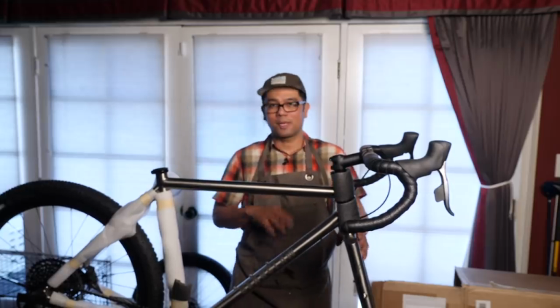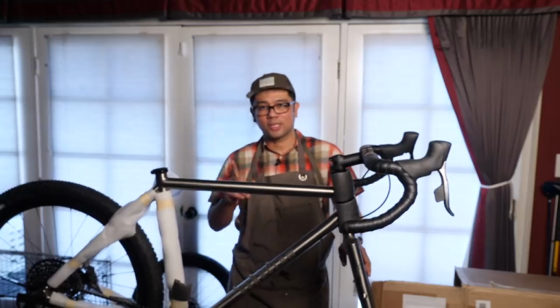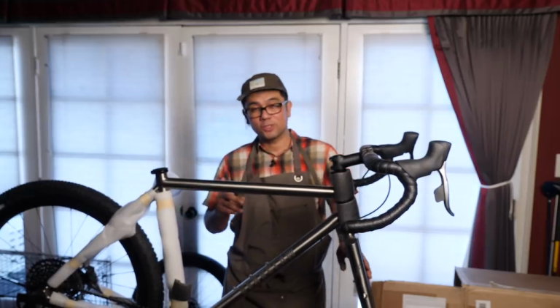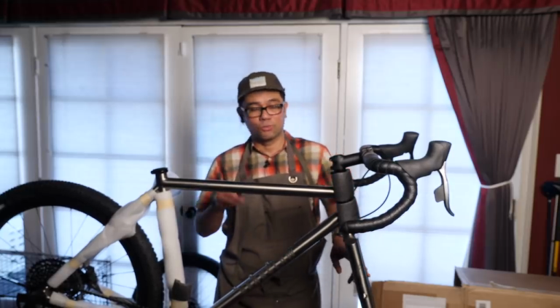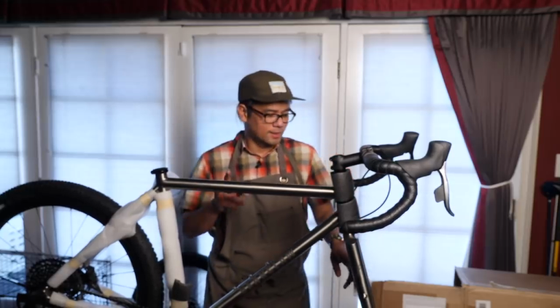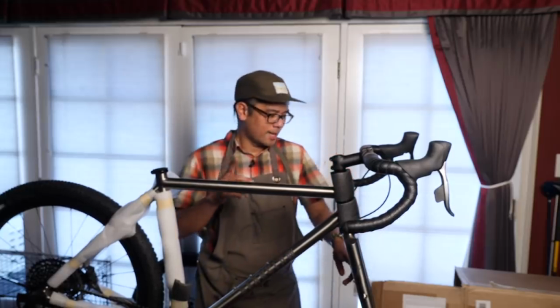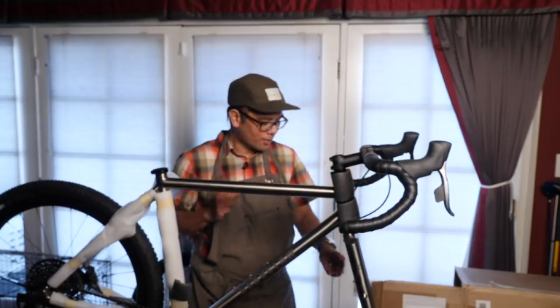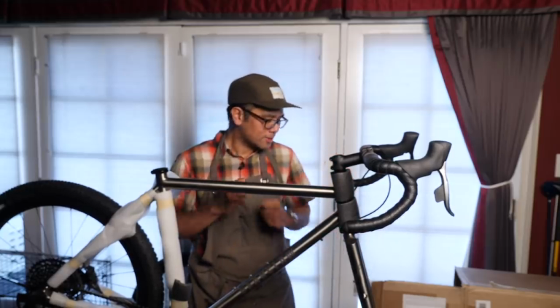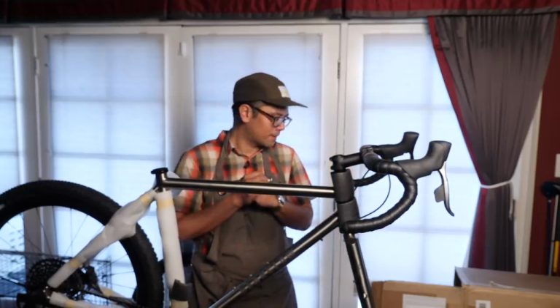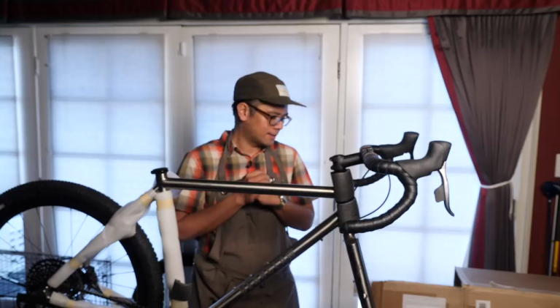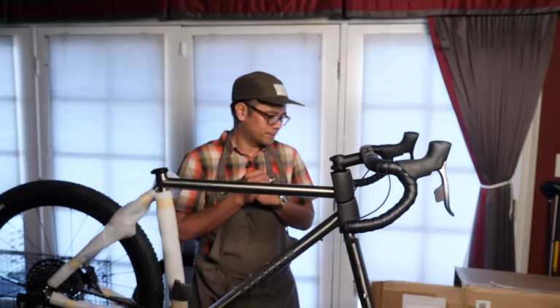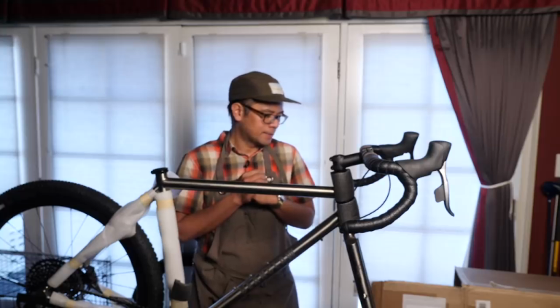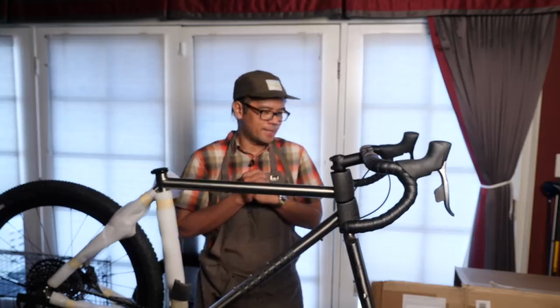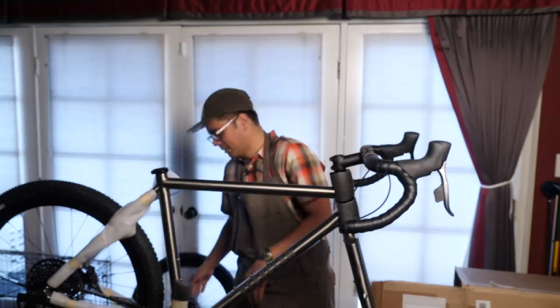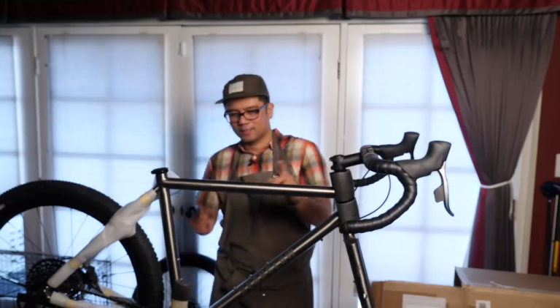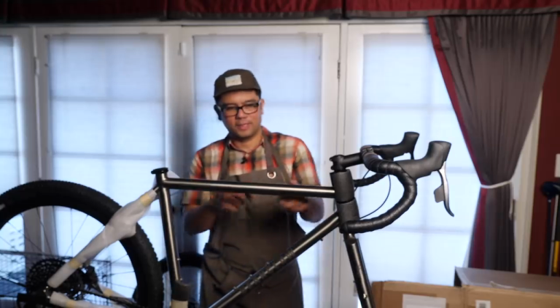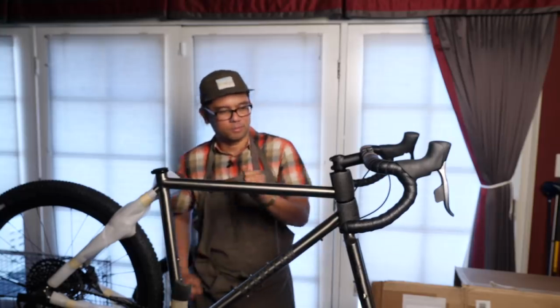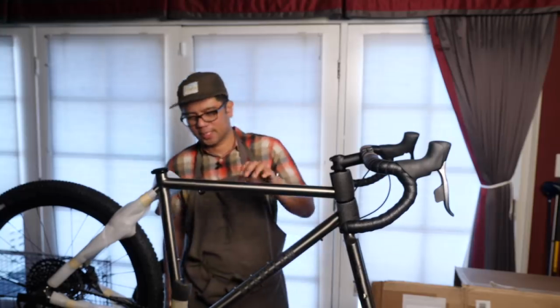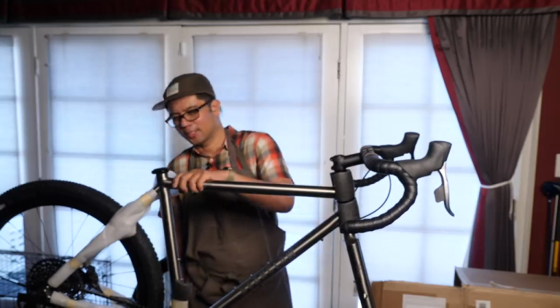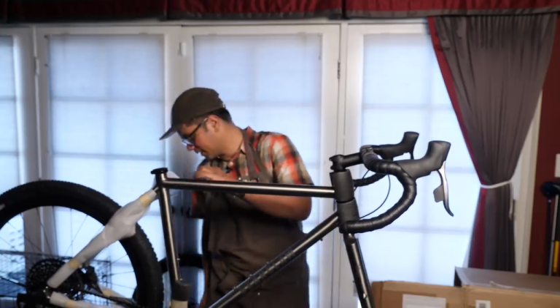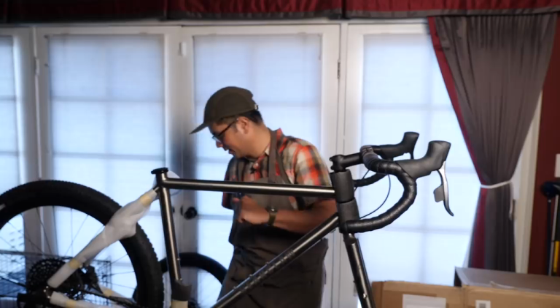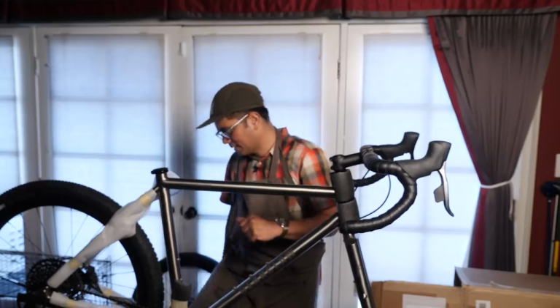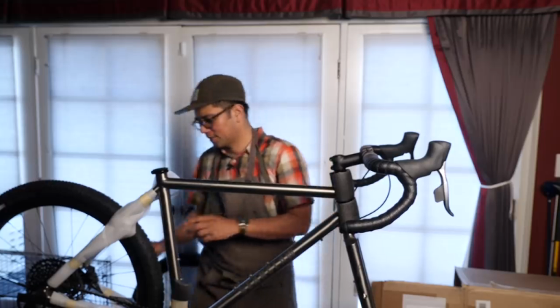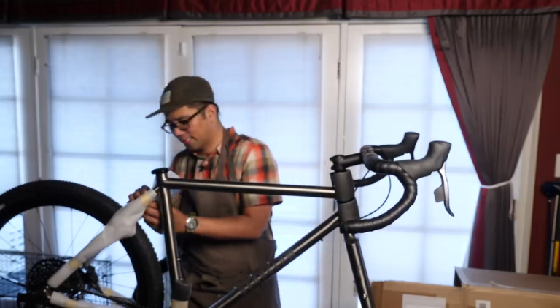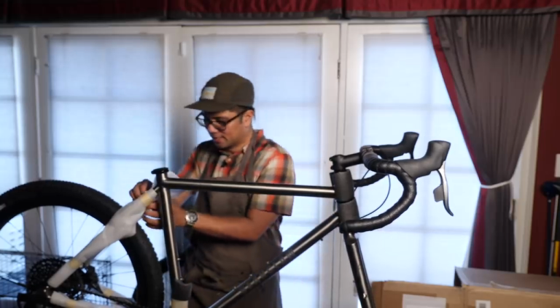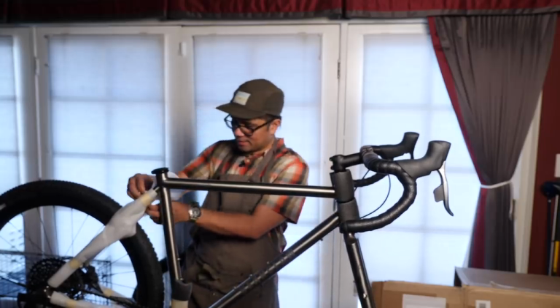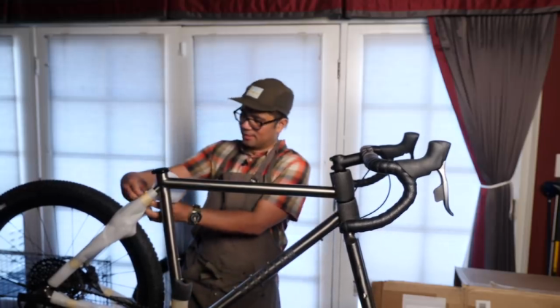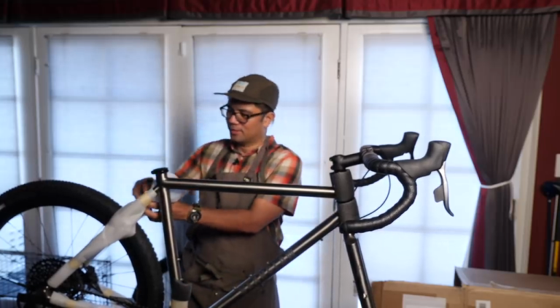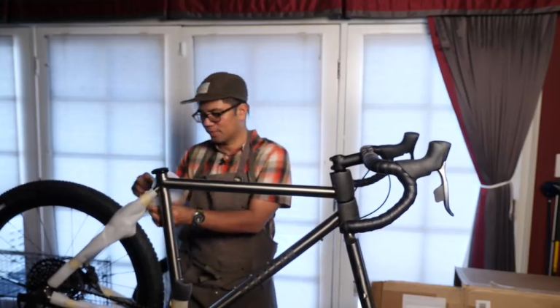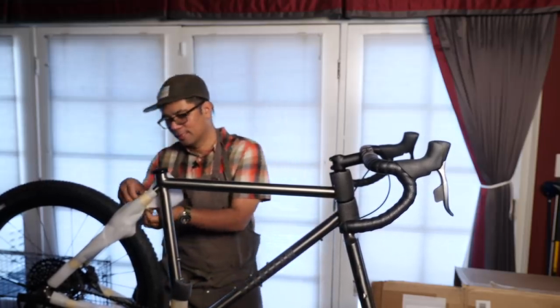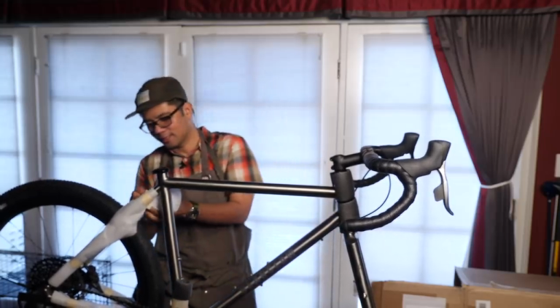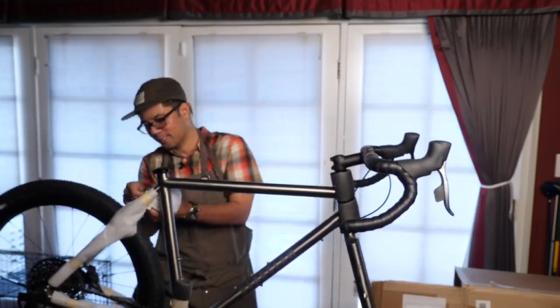It might be a little tough to run lowriders. But yeah, you've got to love this brushed kind of look of ti. It just looks really classy and industrial, all at the same time.